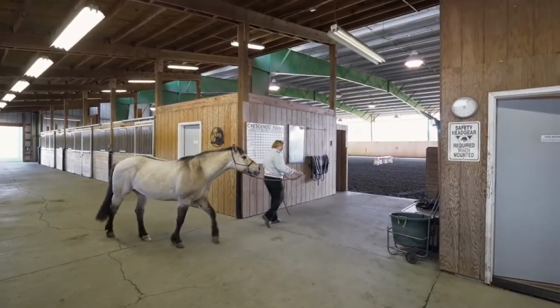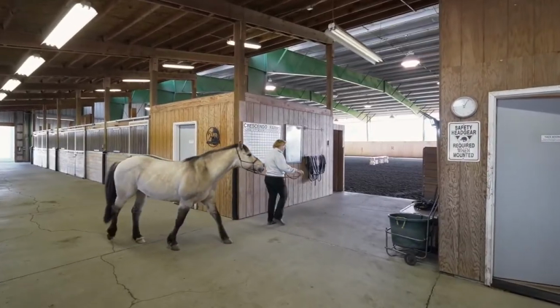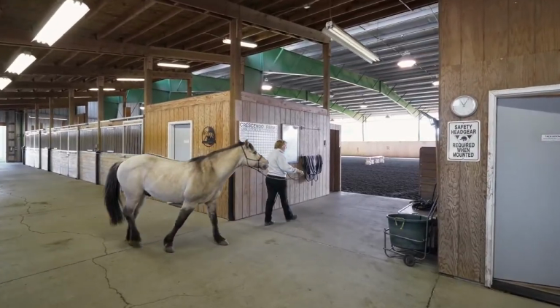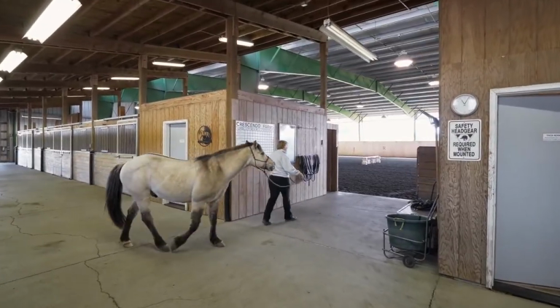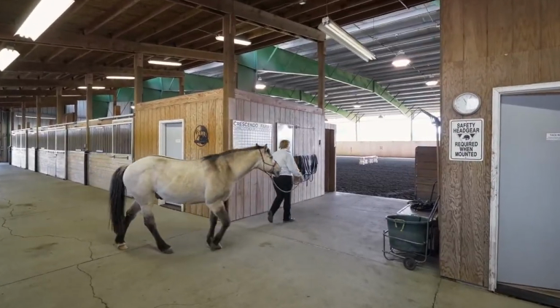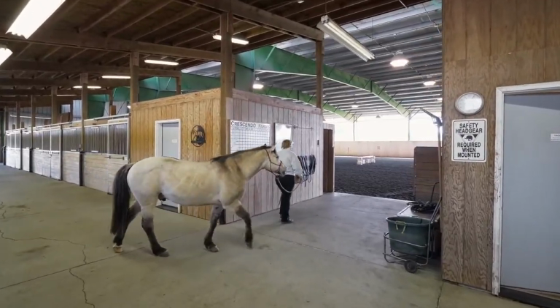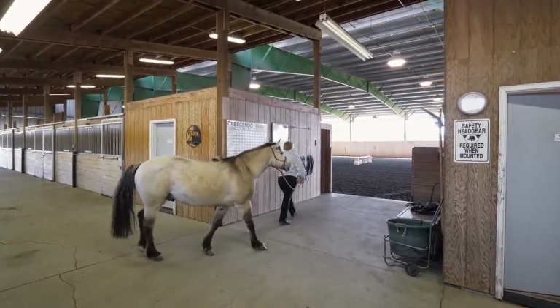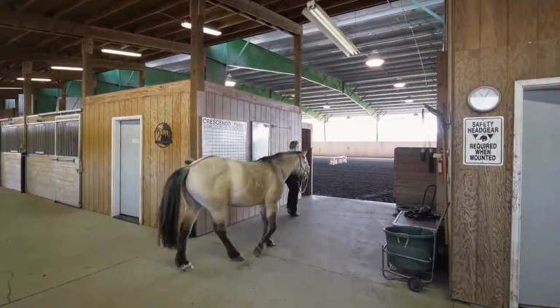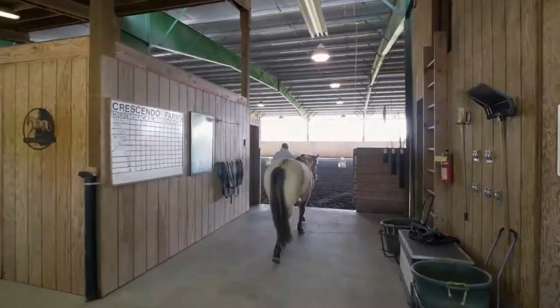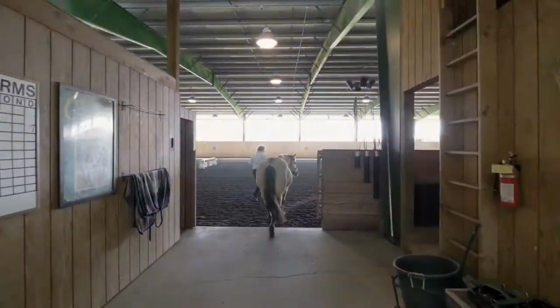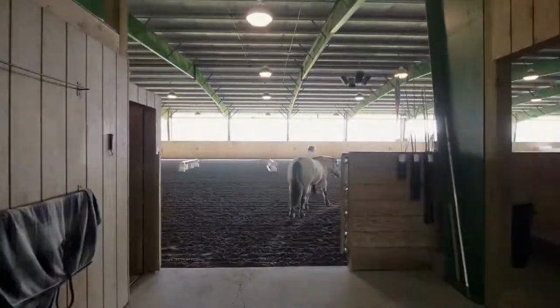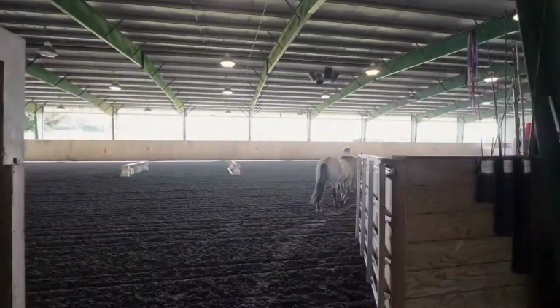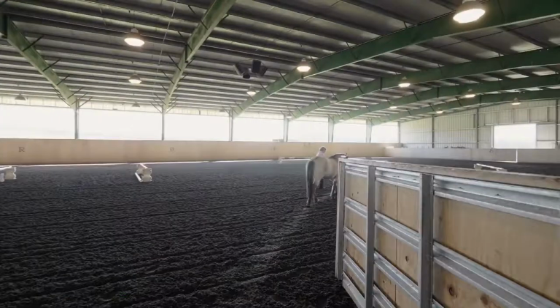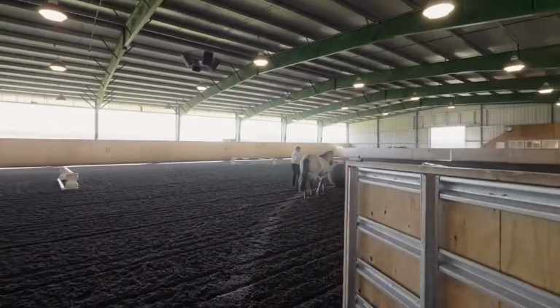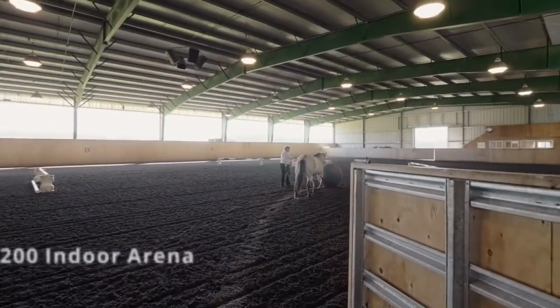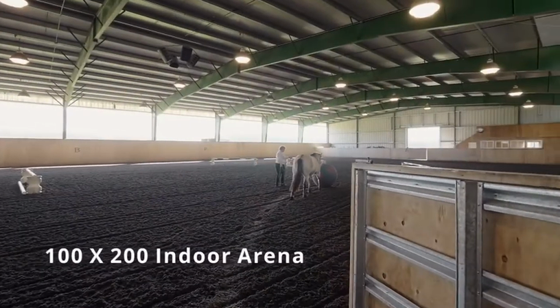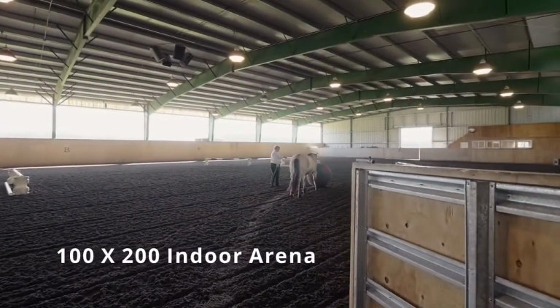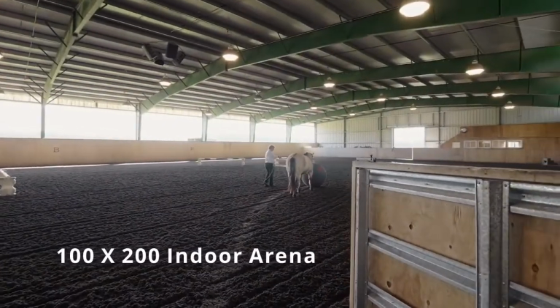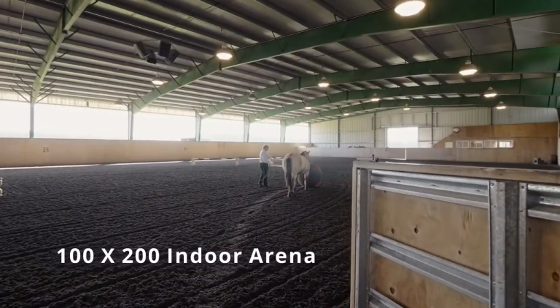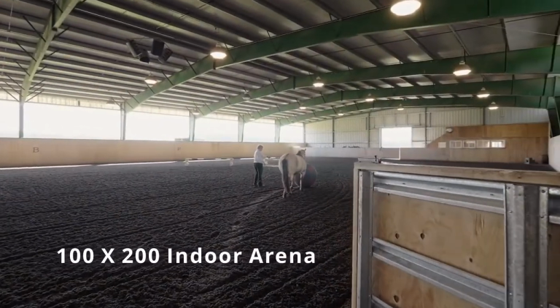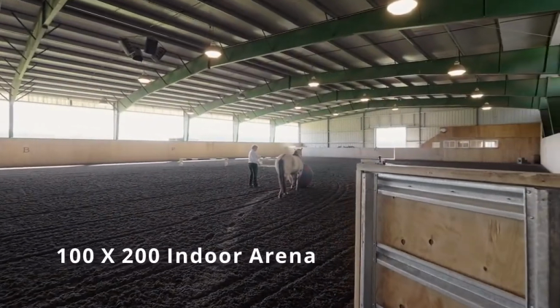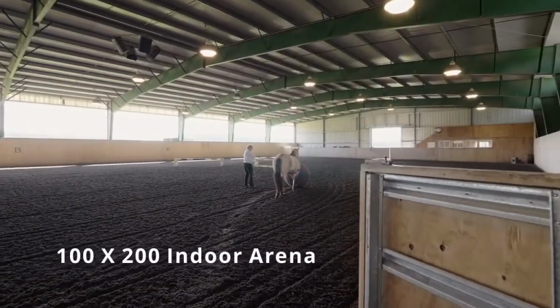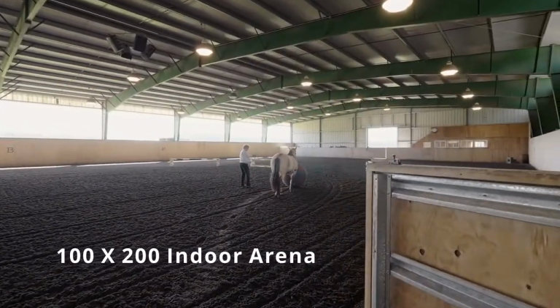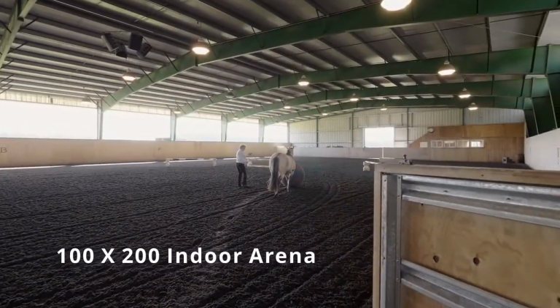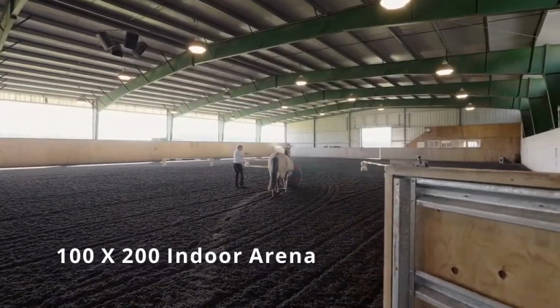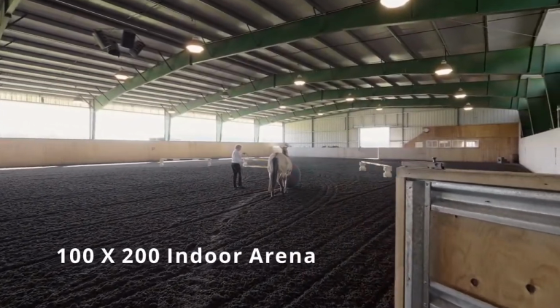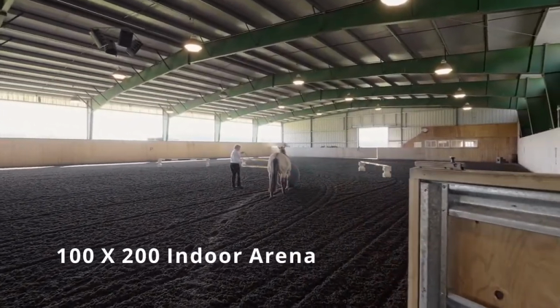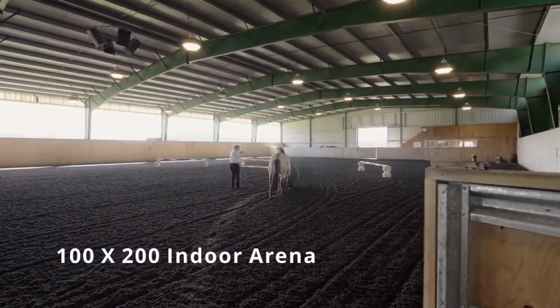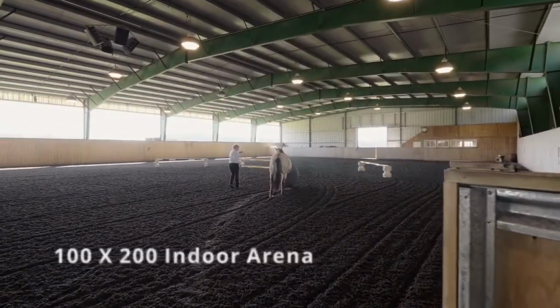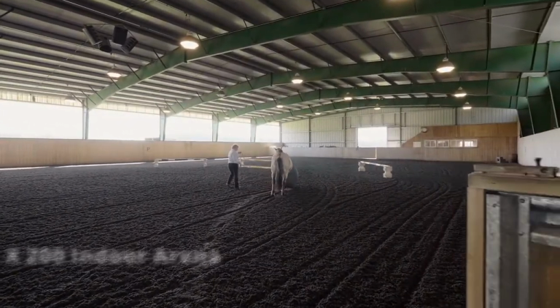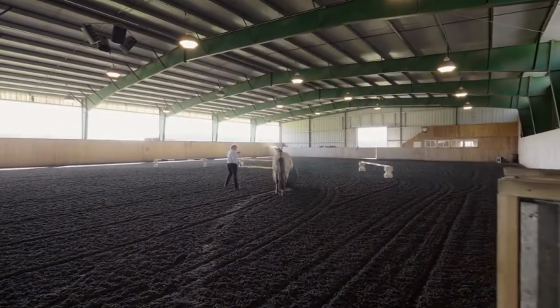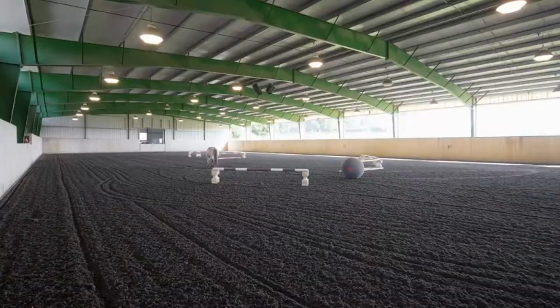You'll find a viewing room into the modern 100-by-200-foot indoor arena equipped with premier footing, and an open-air viewing deck.